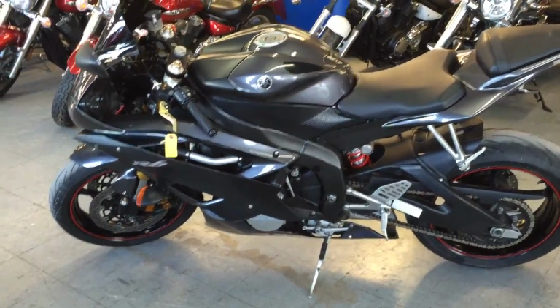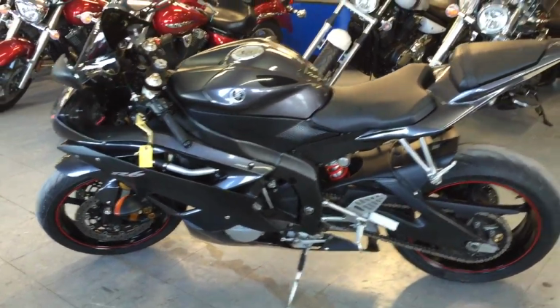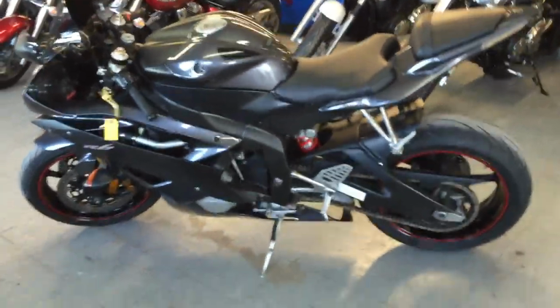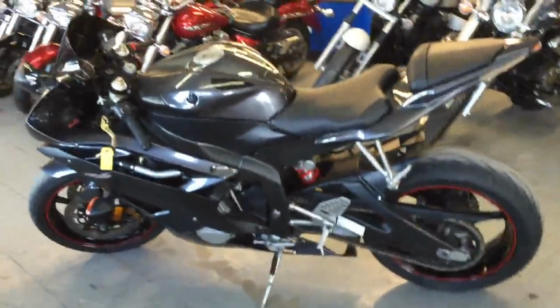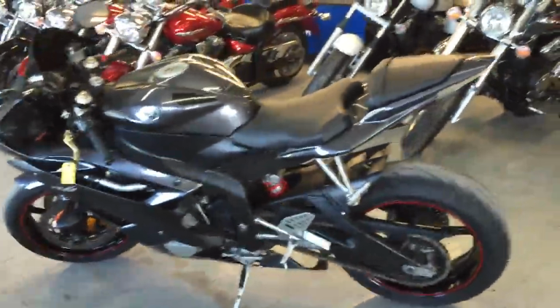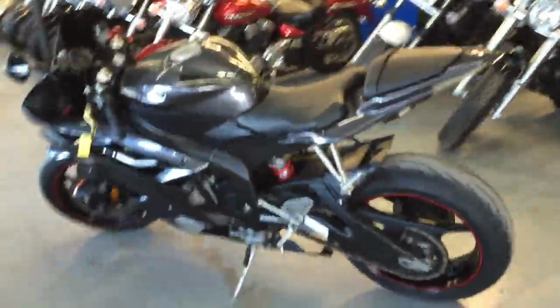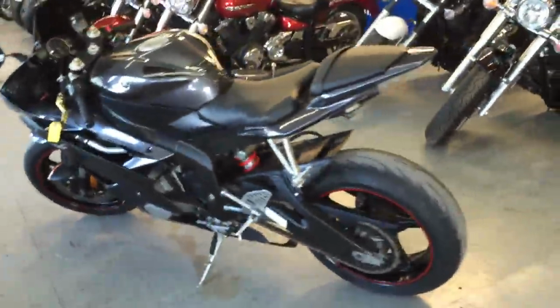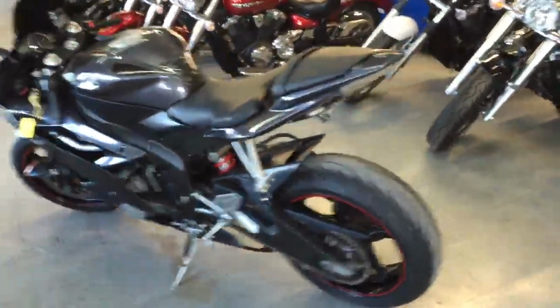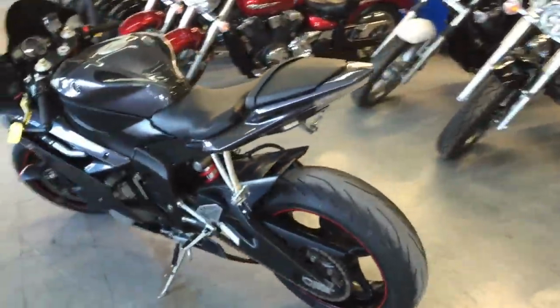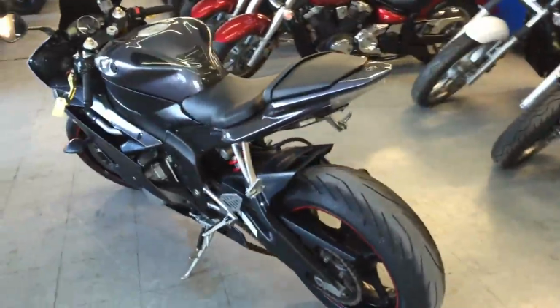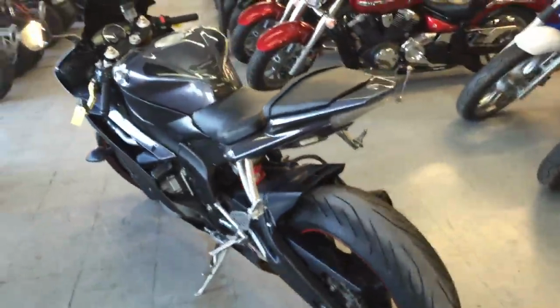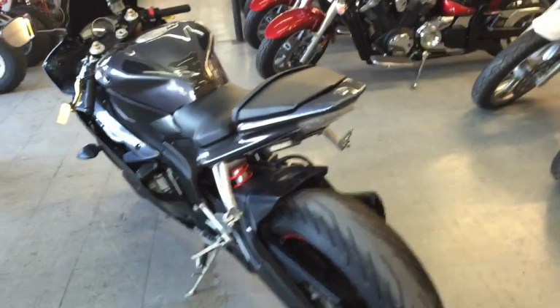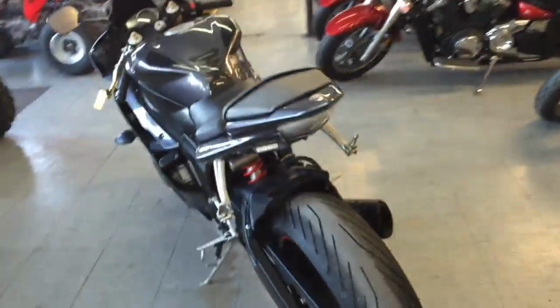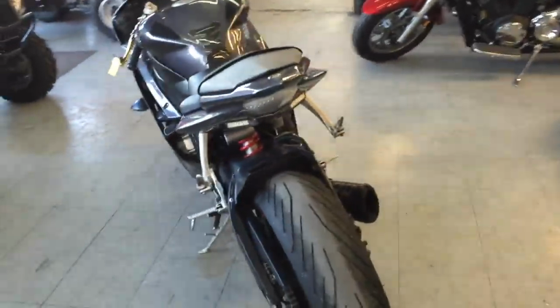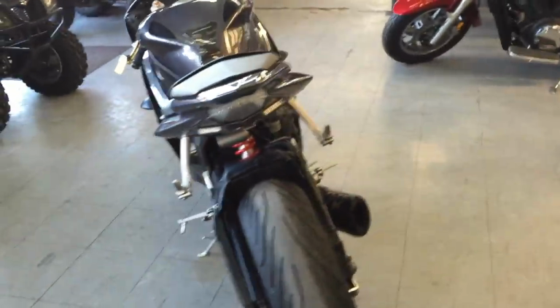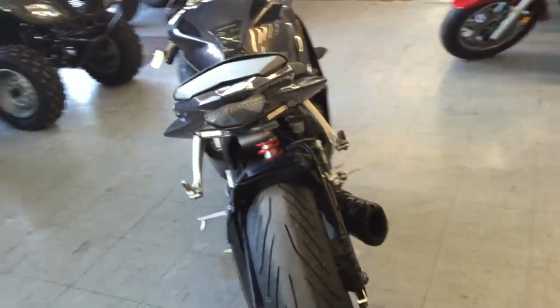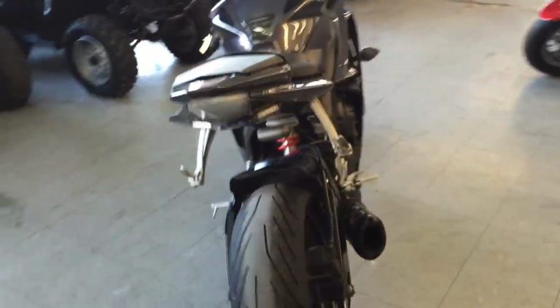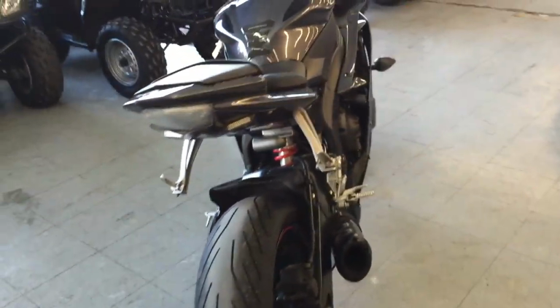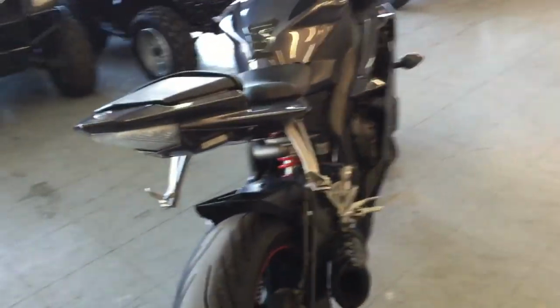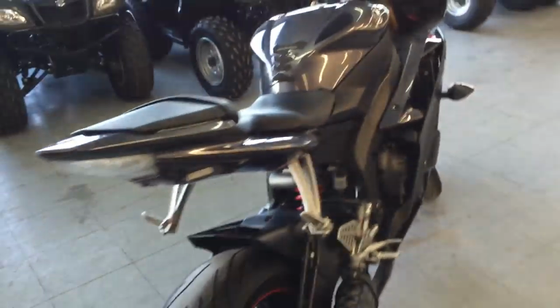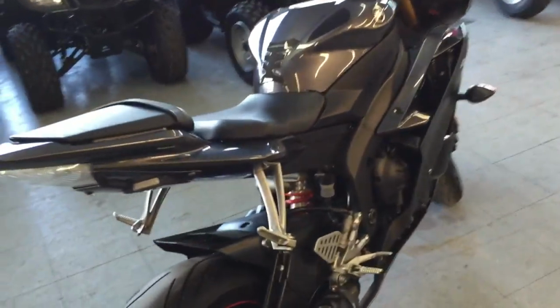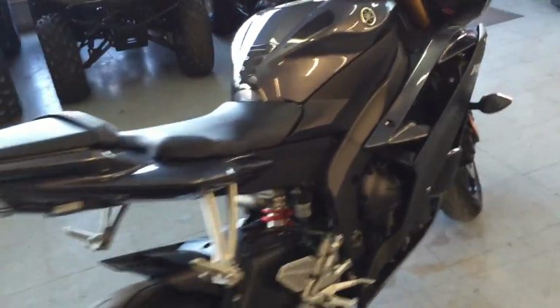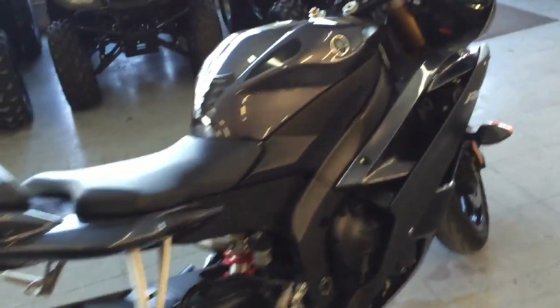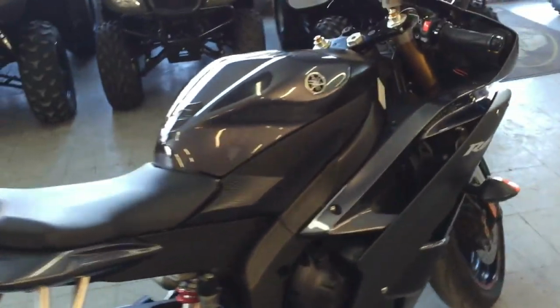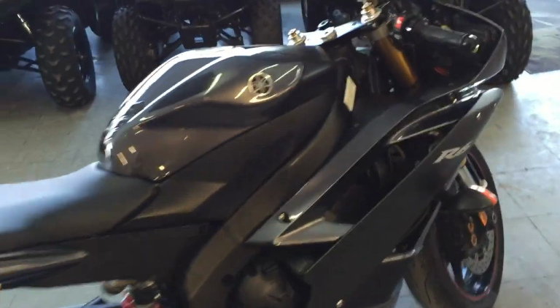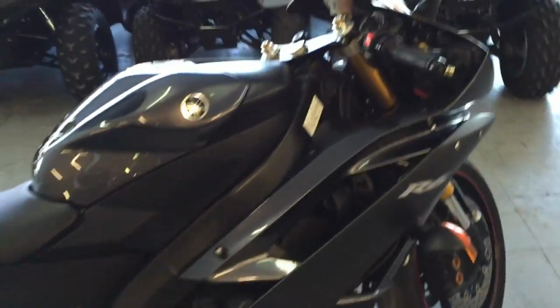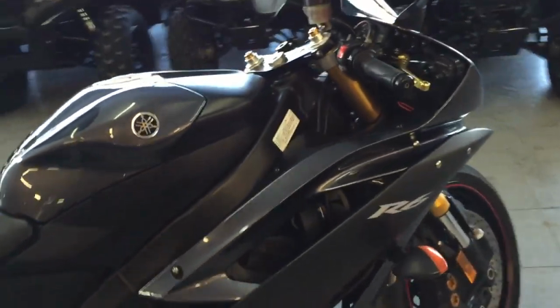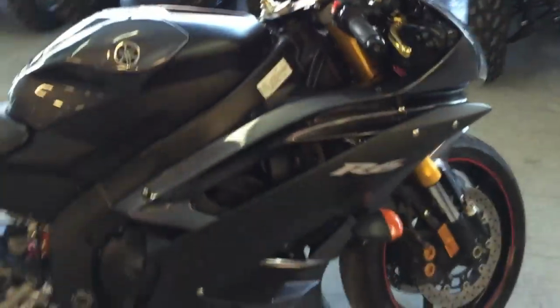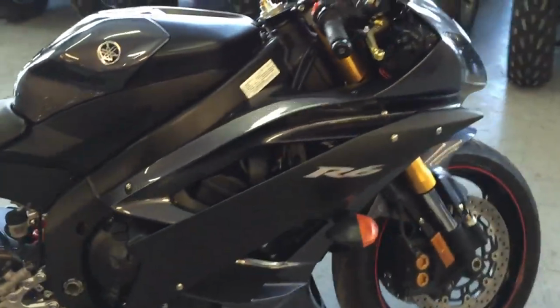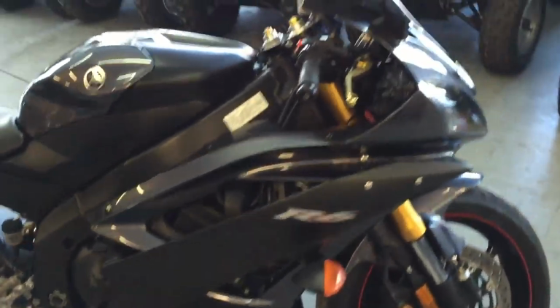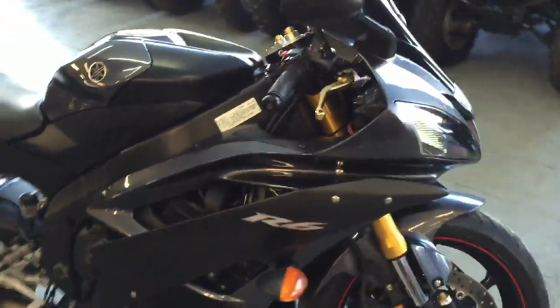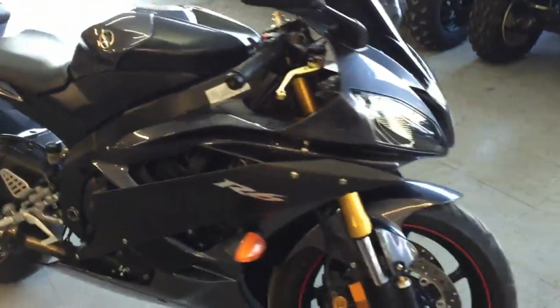At Approval Powersports we got over 80 used R6's and R1's in stock for sale. Today we got a great 2007 R6. This thing's loaded up with all the extras — it's the real deal R6 in silver.